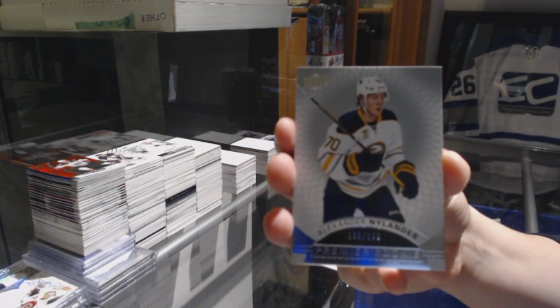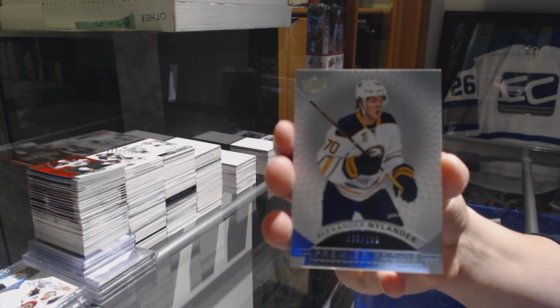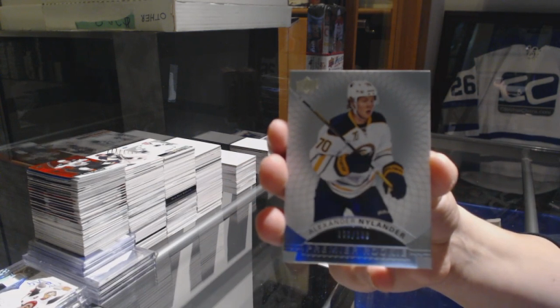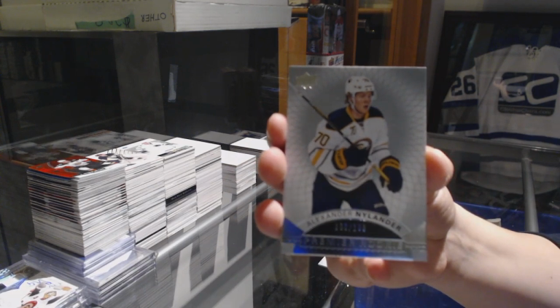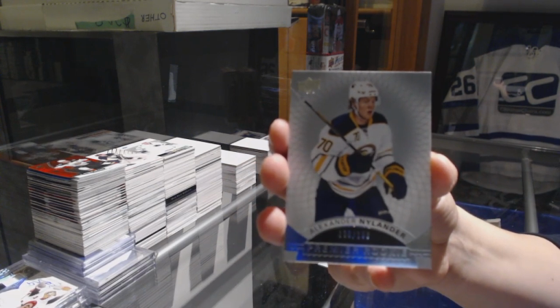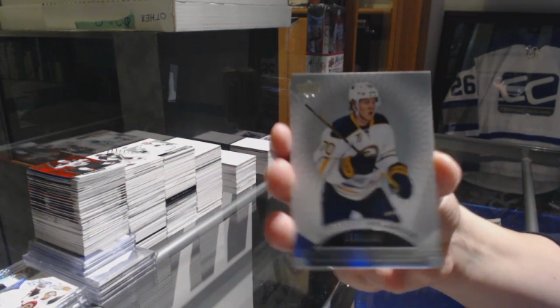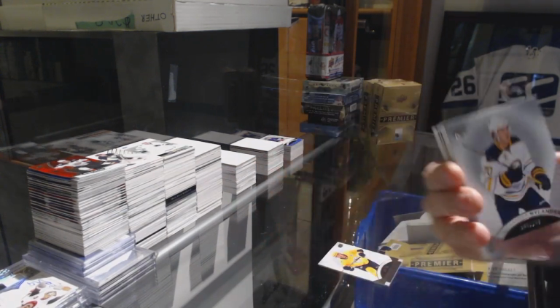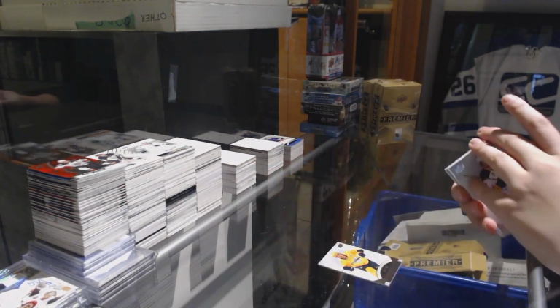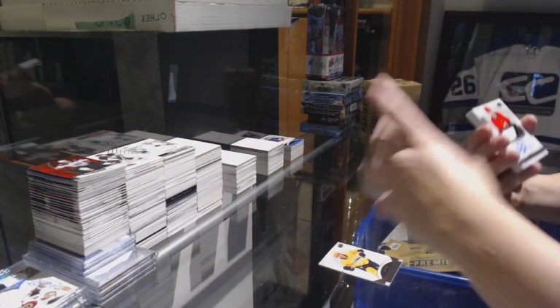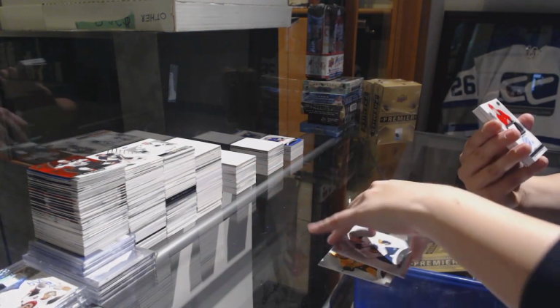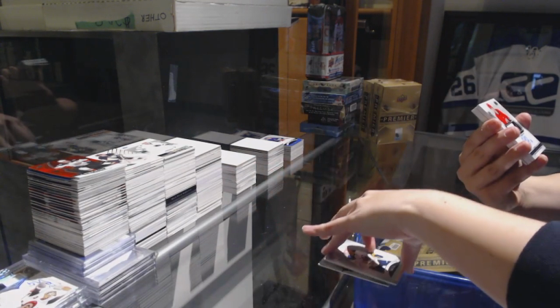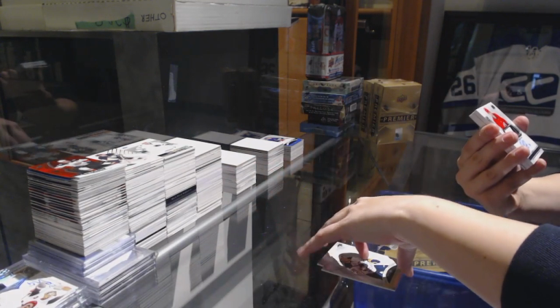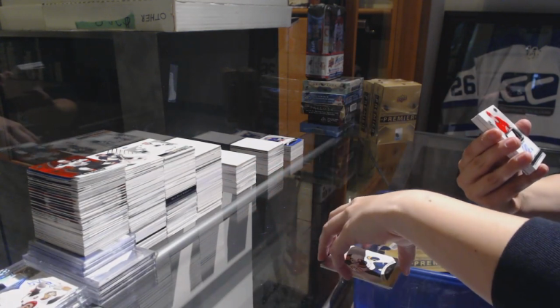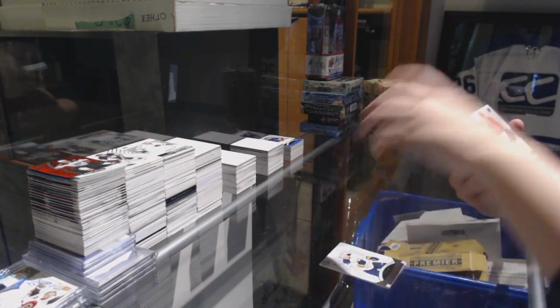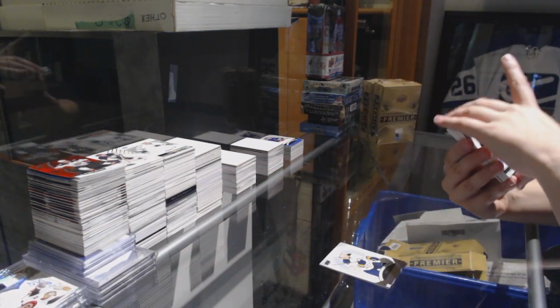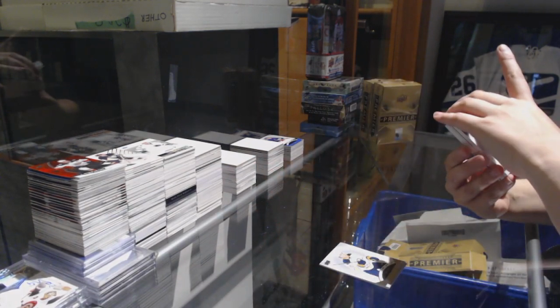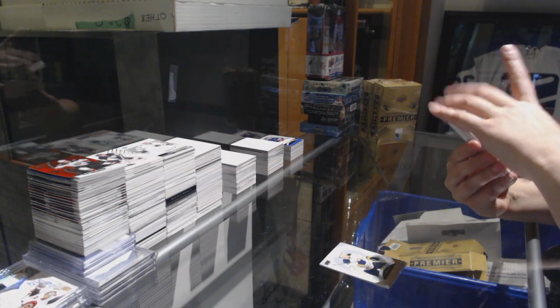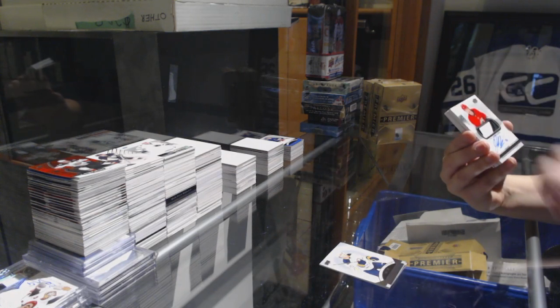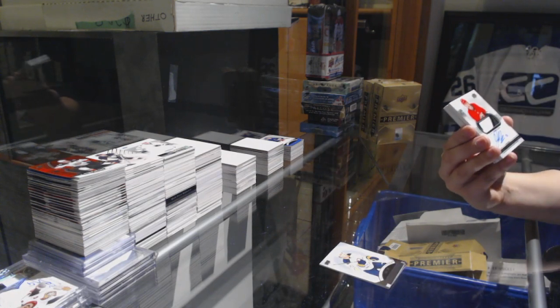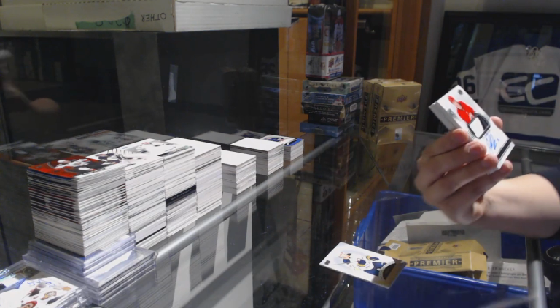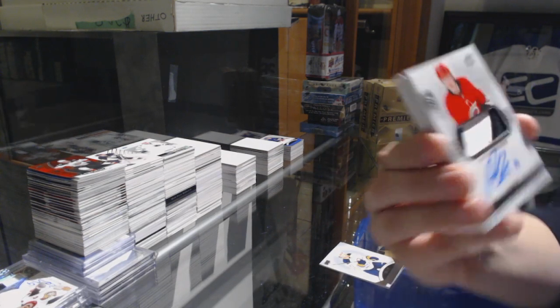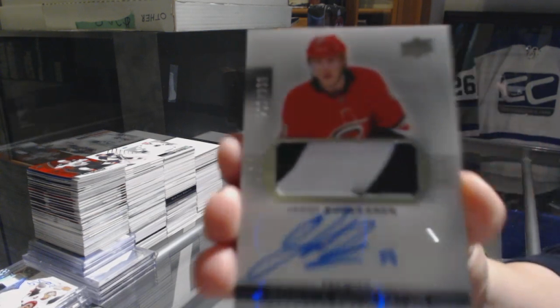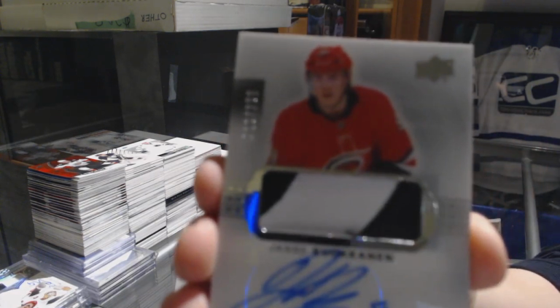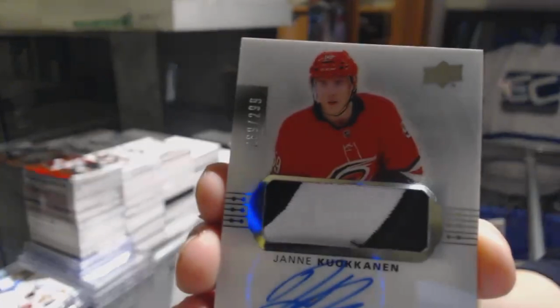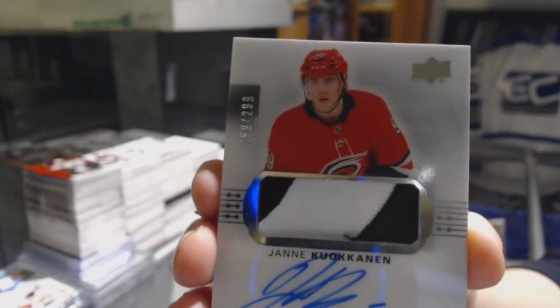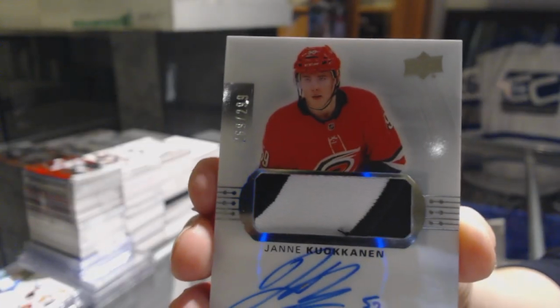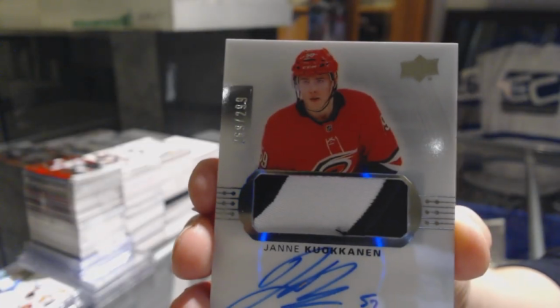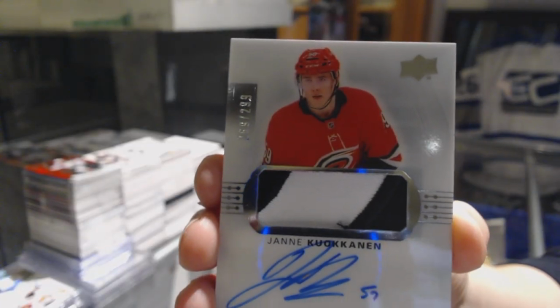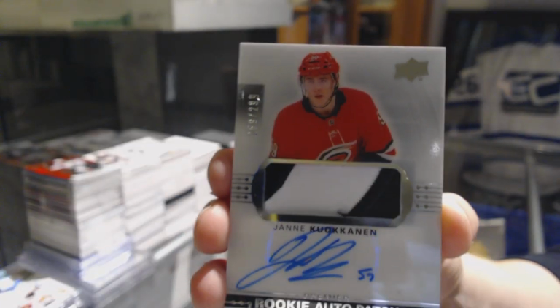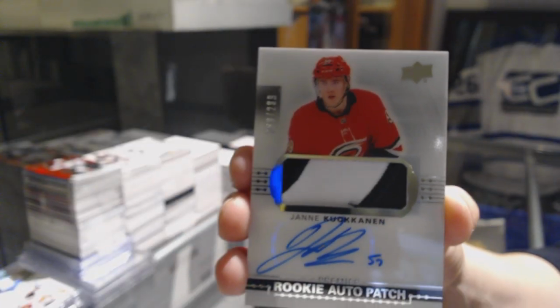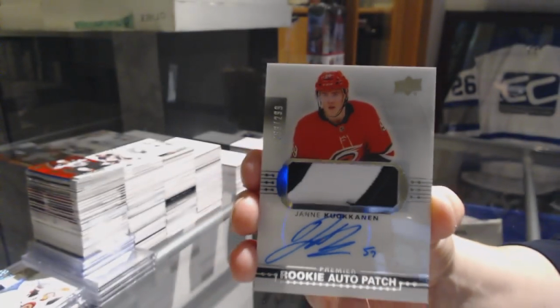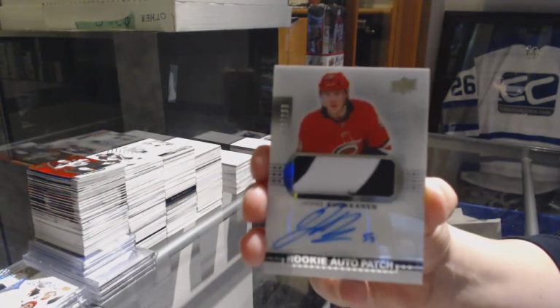You know Boston's coming — I've been crushing Boston. We've got a rookie Paciotto, two-color, number 299 for the Carolina Hurricanes, Yanni Gourde.